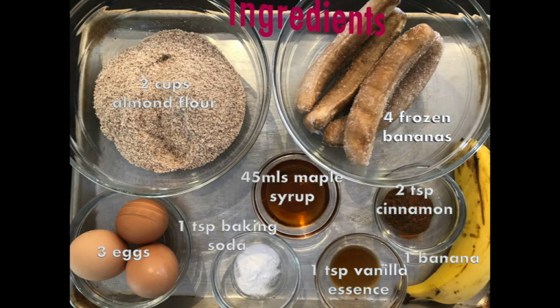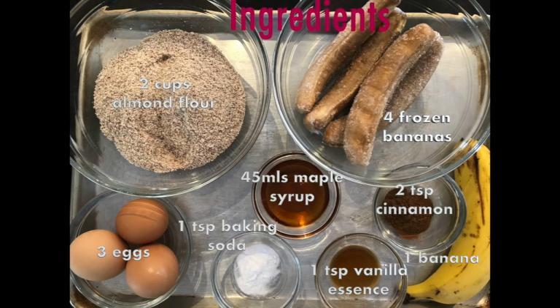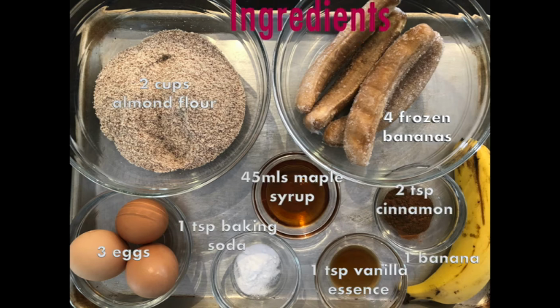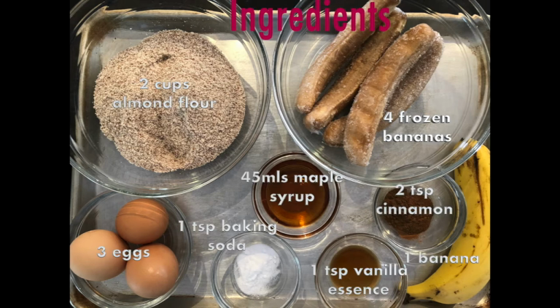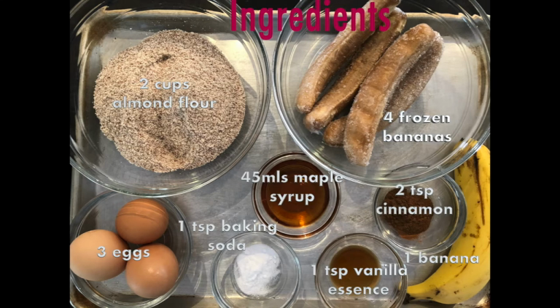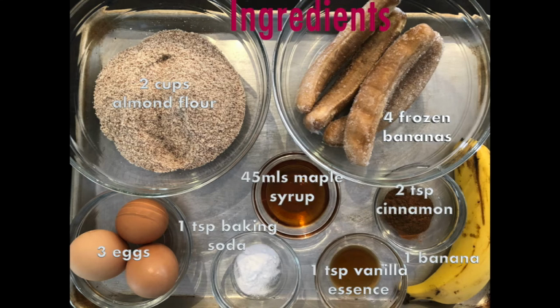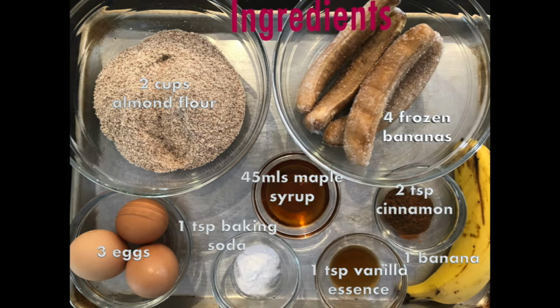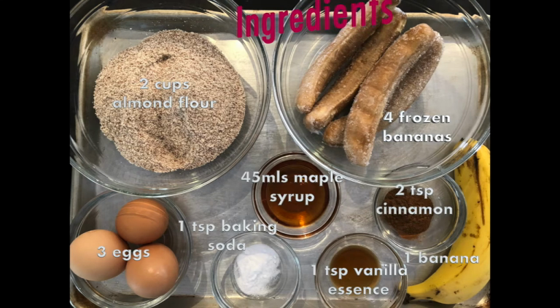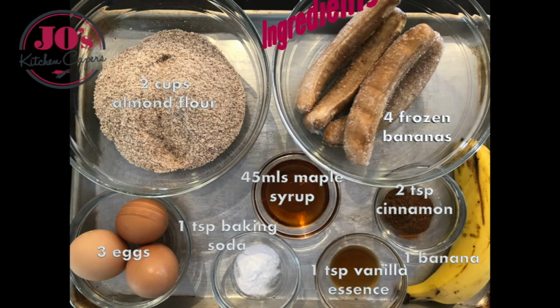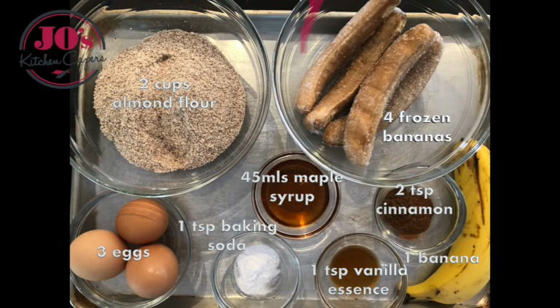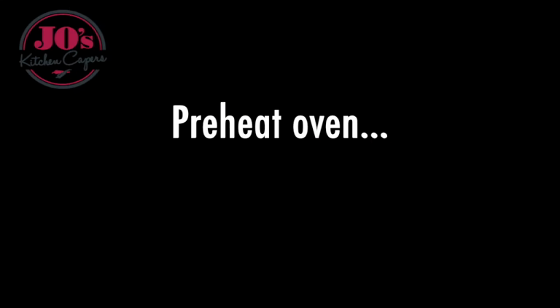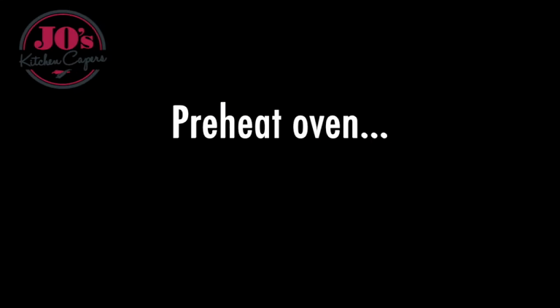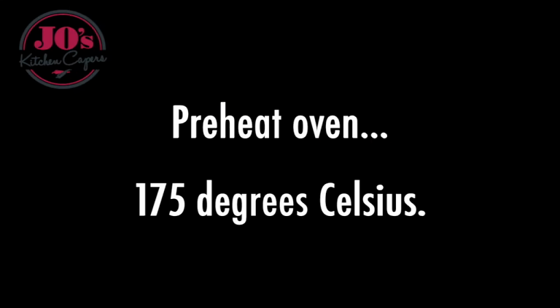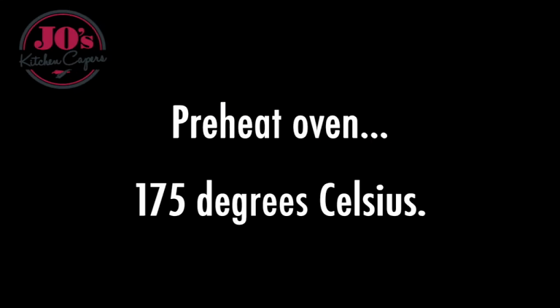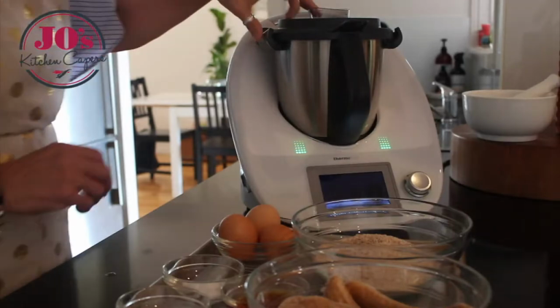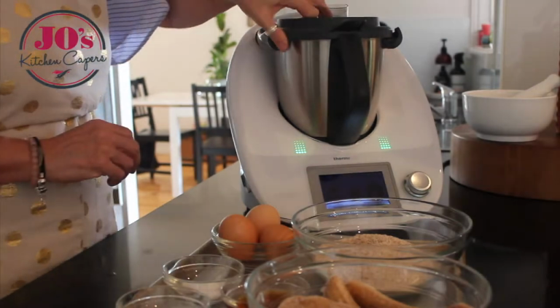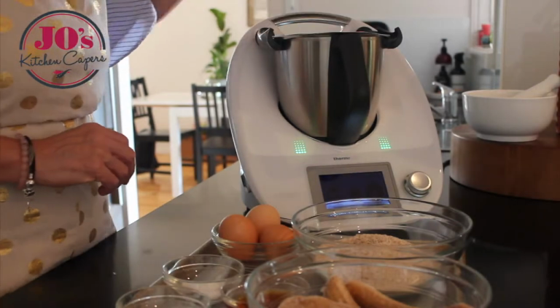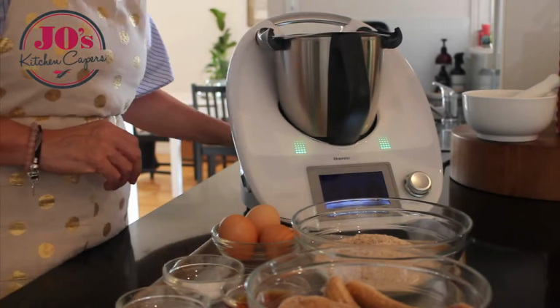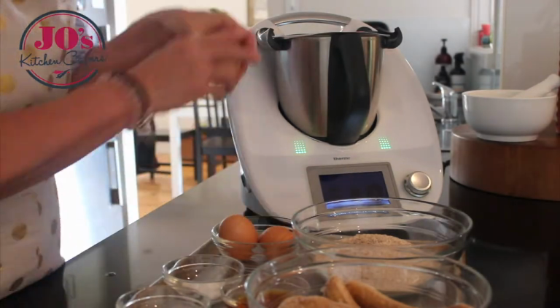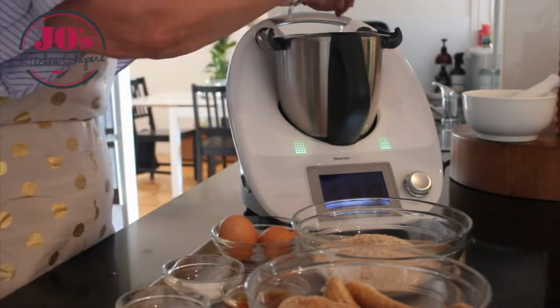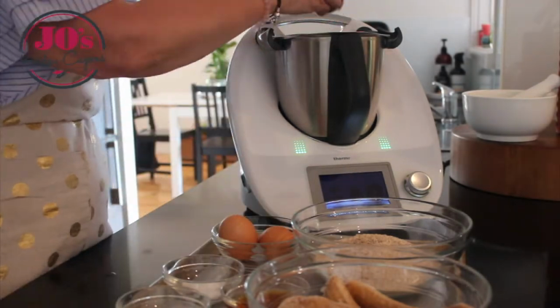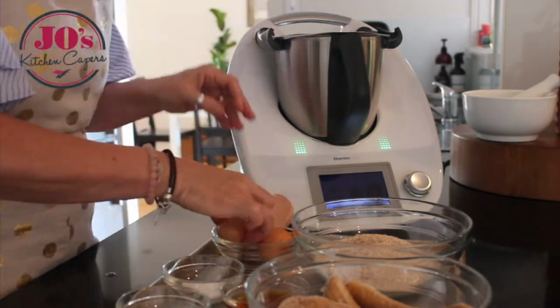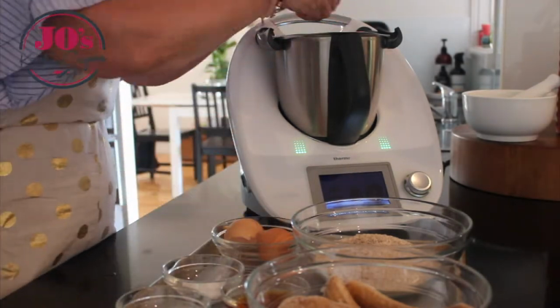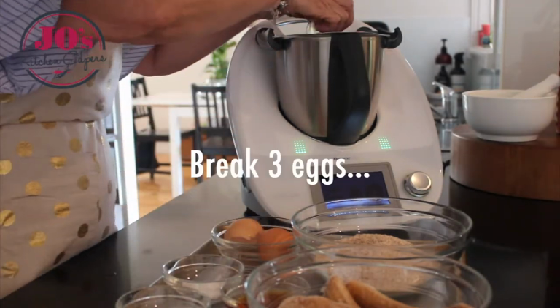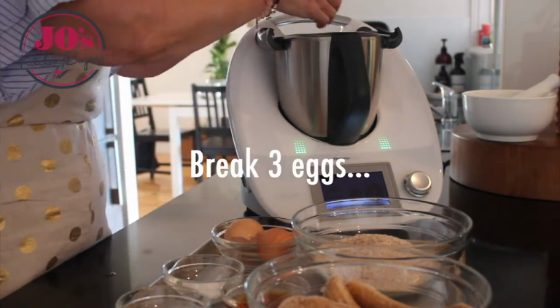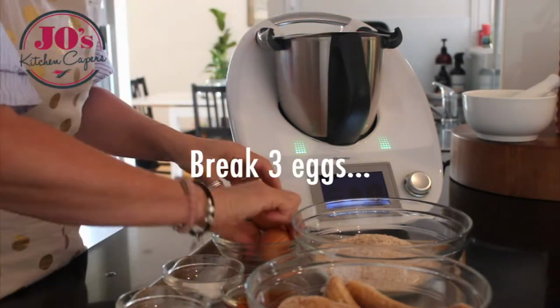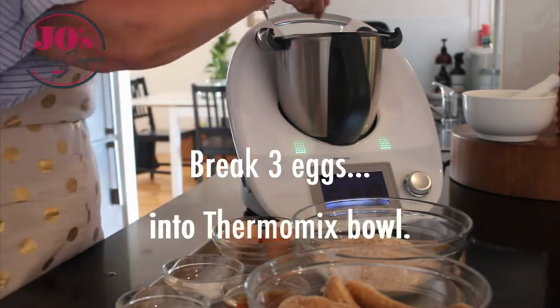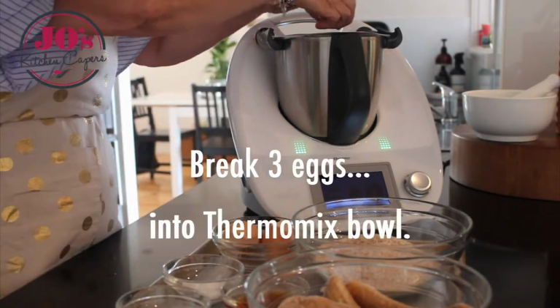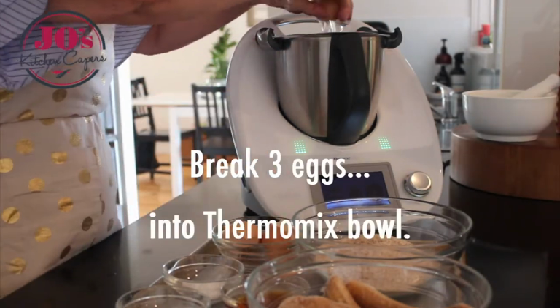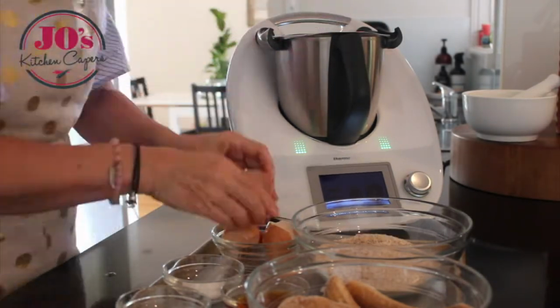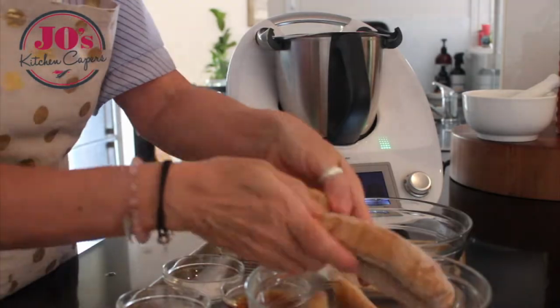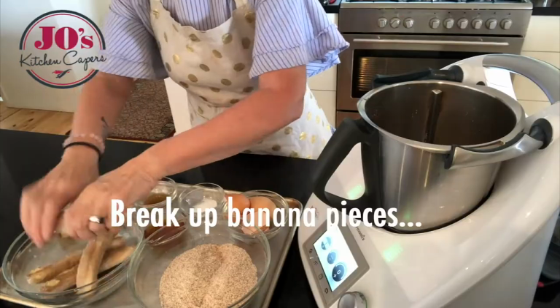The ingredients and recipe will be in the box below. Firstly, preheat your oven to 175 degrees Celsius and add your 3 eggs to your Thermomix bowl or food processor.